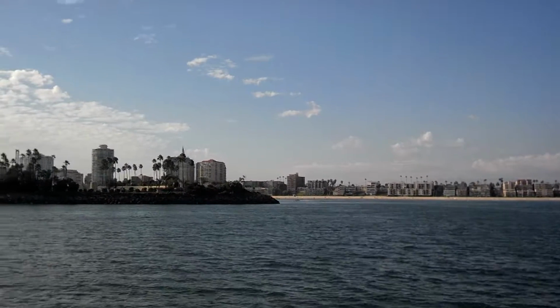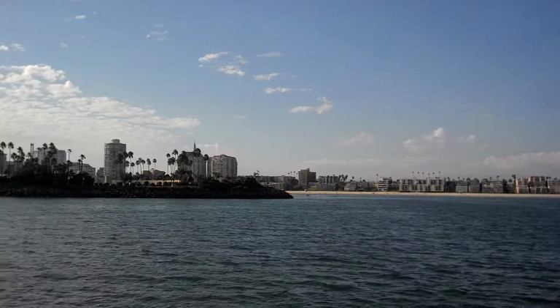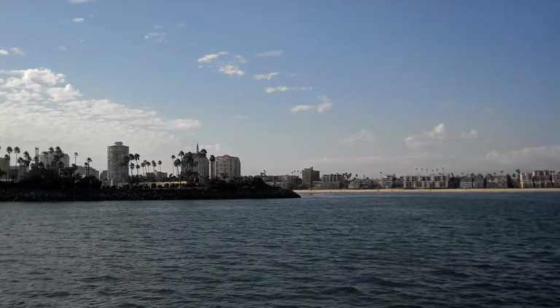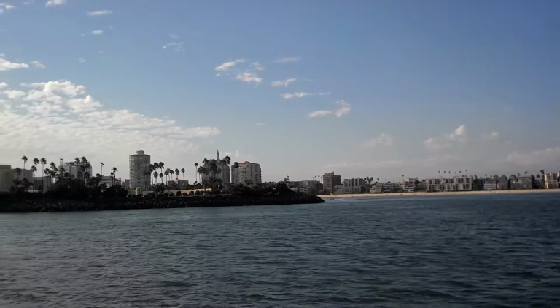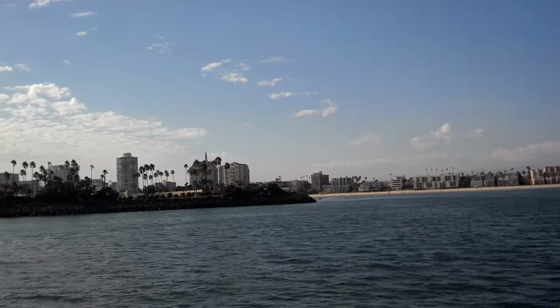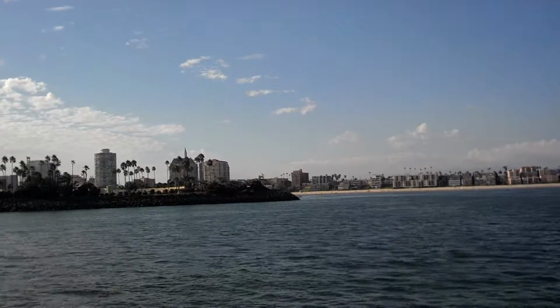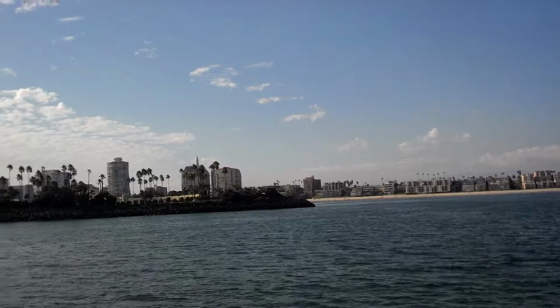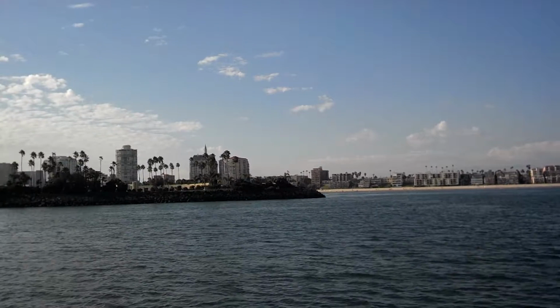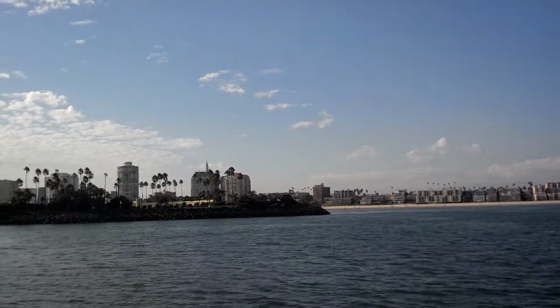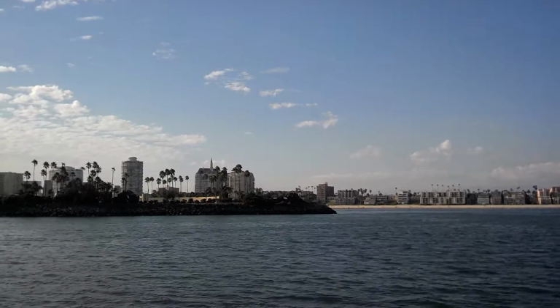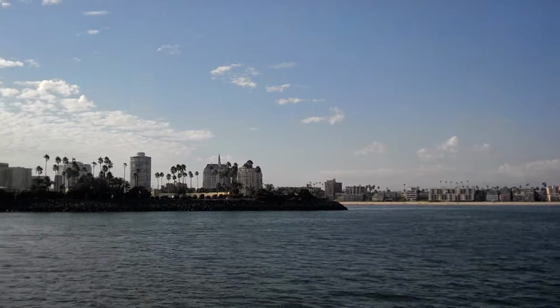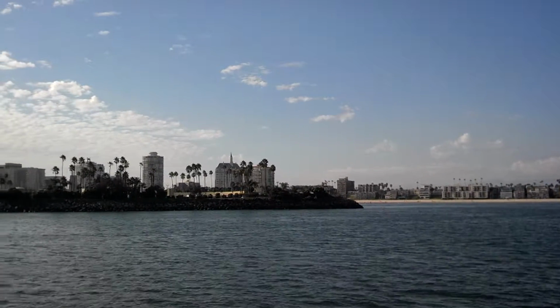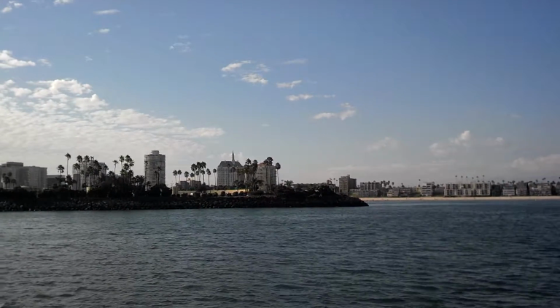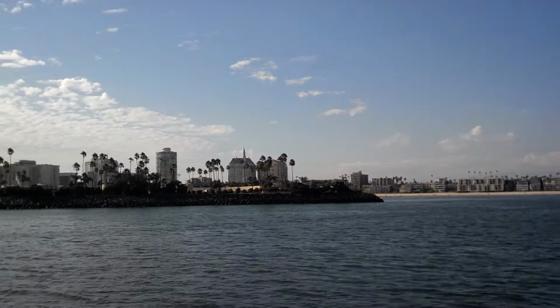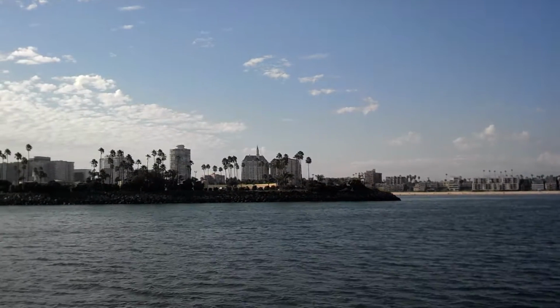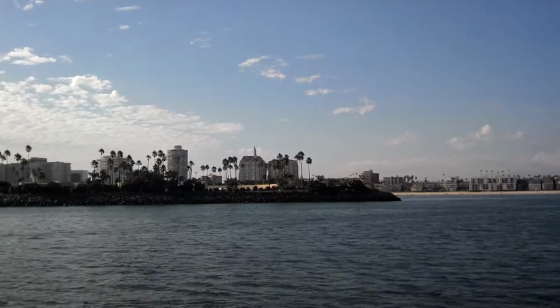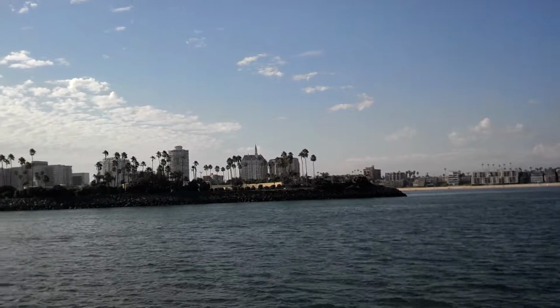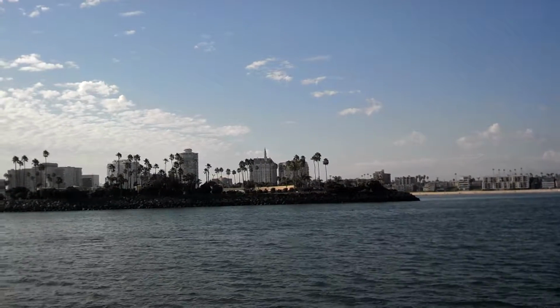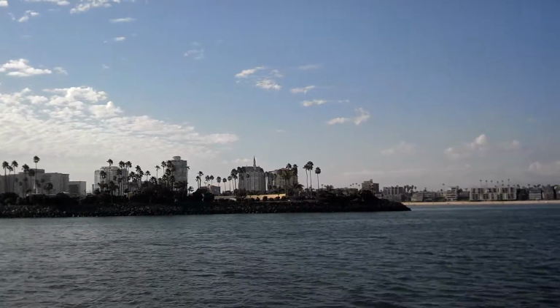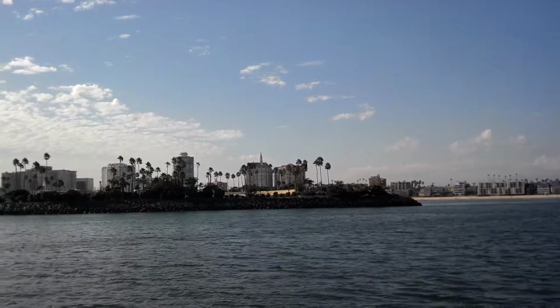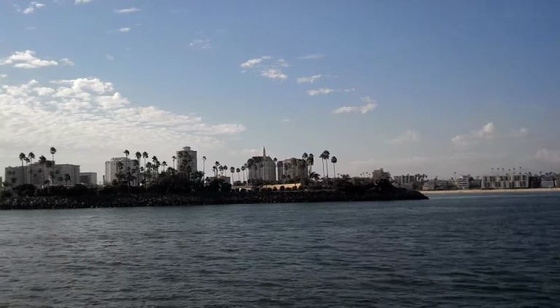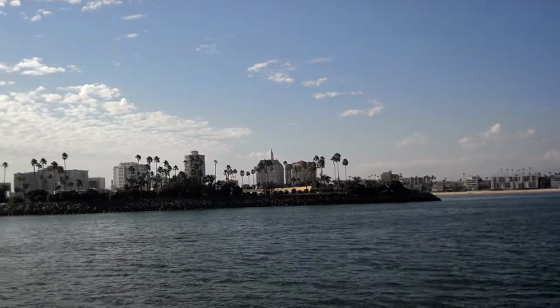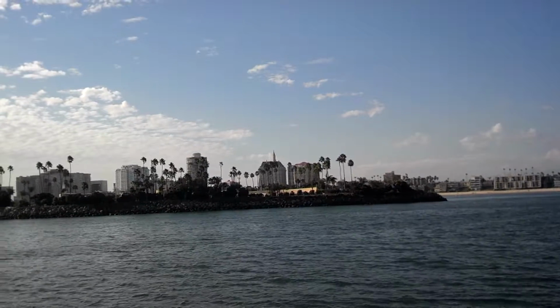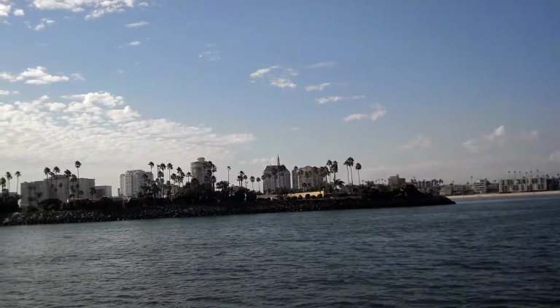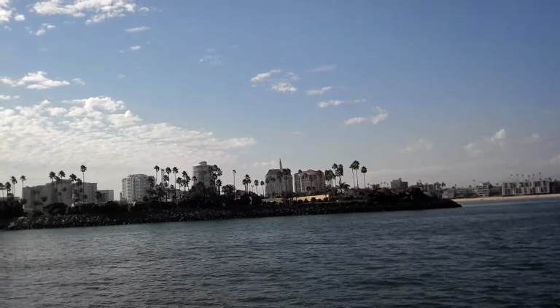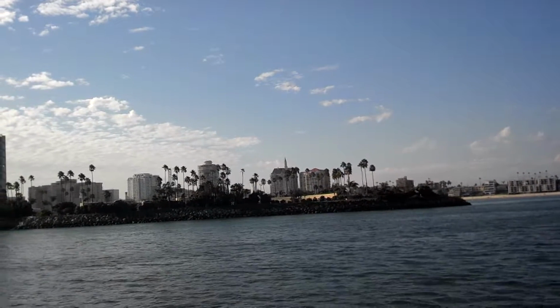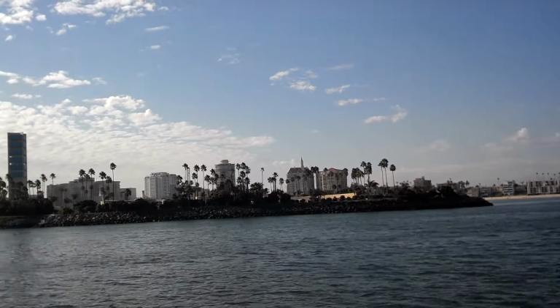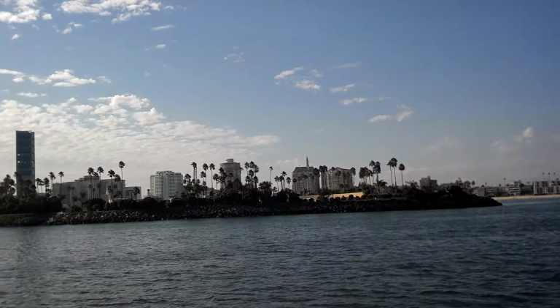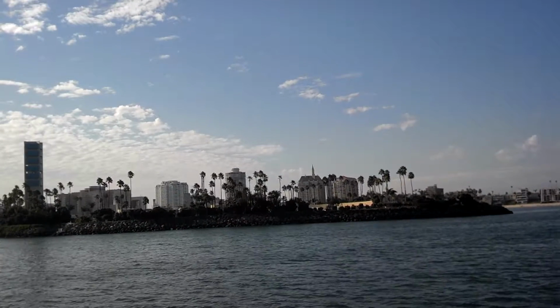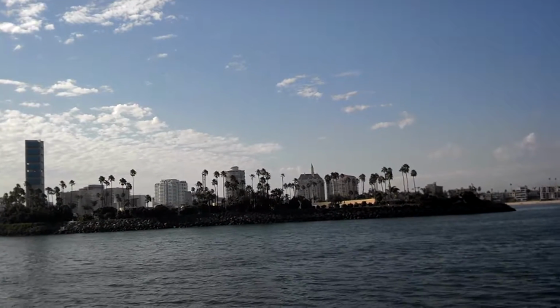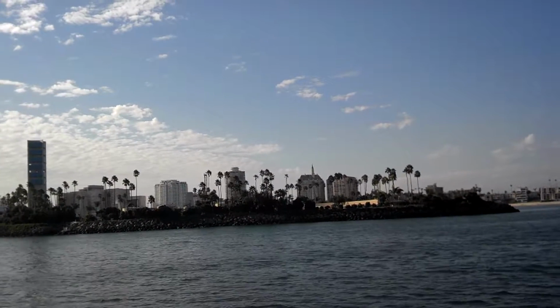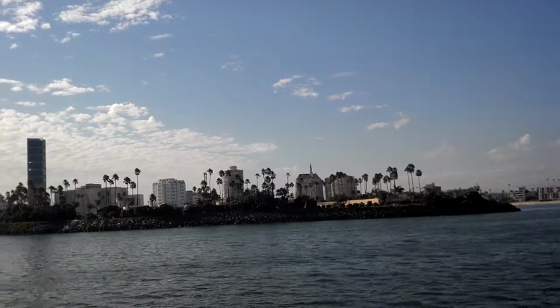Grissom Island is over here on the right. Grissom is one of the oil islands — the fourth of four. And then we have Shoreline Marina, one of the largest single marinas in Southern California with a capacity for 1,600 boats.